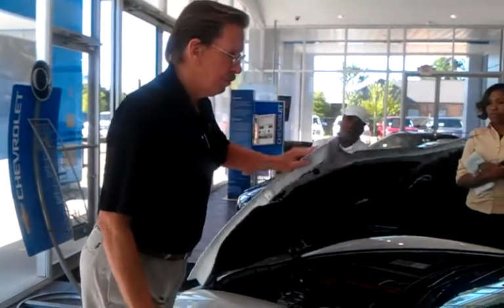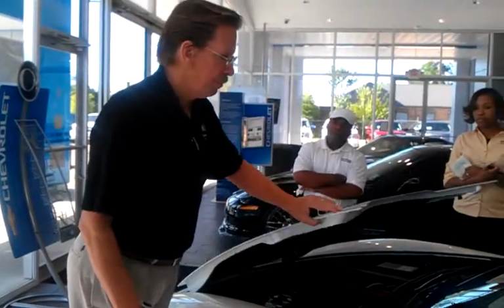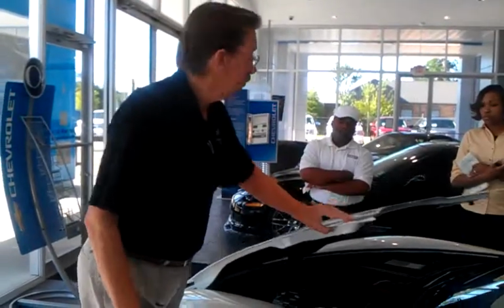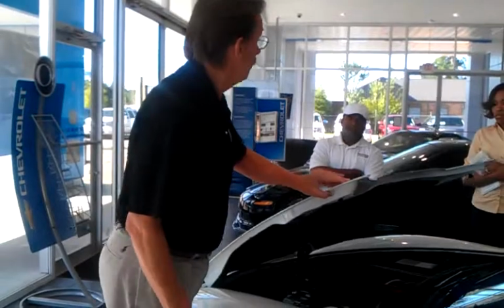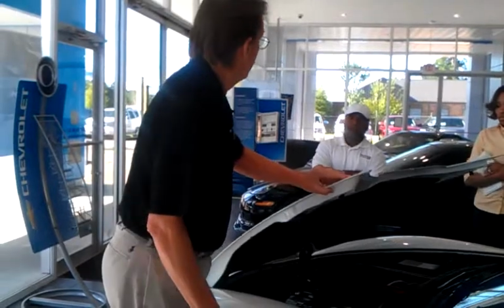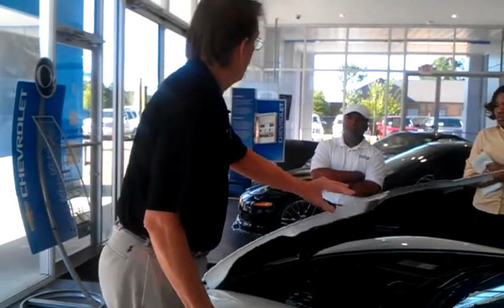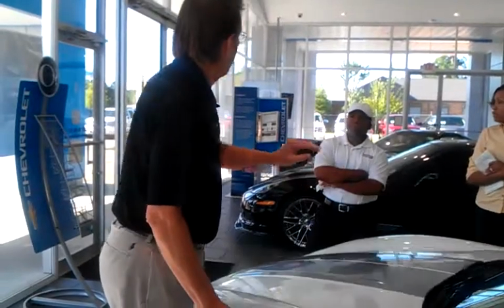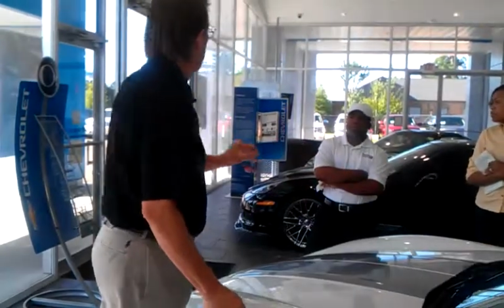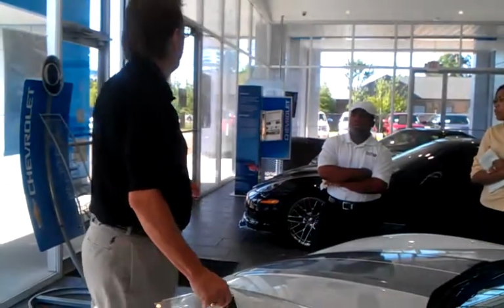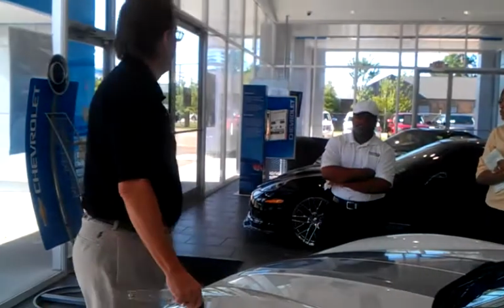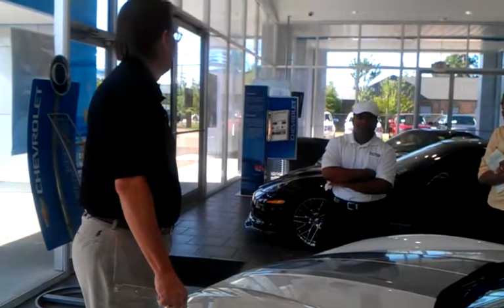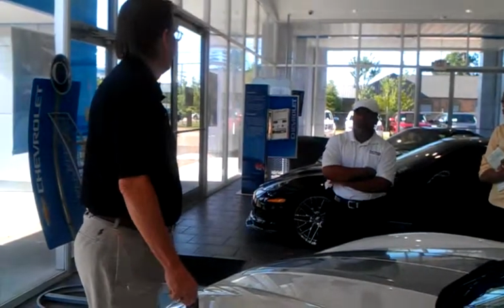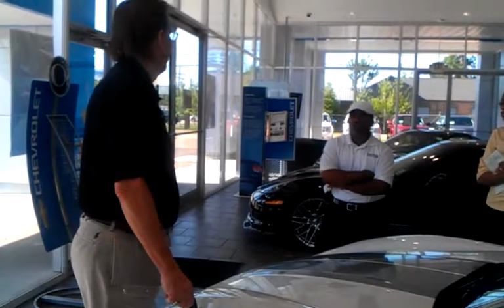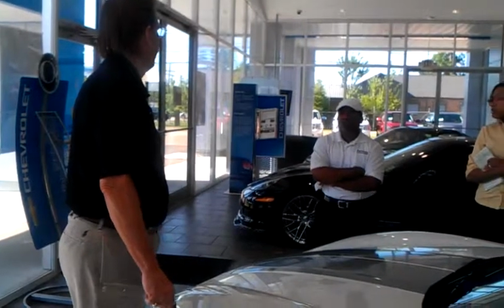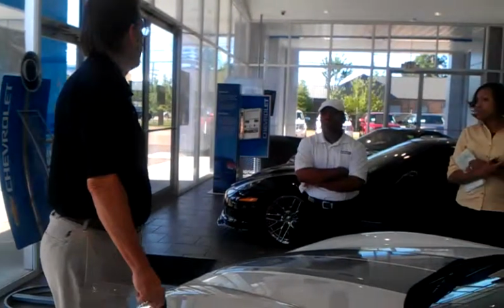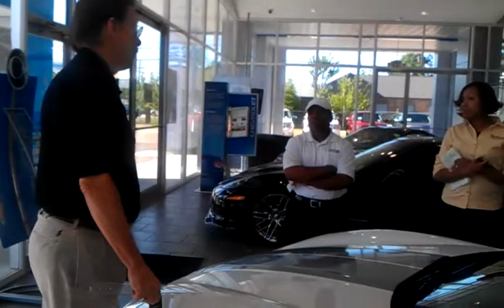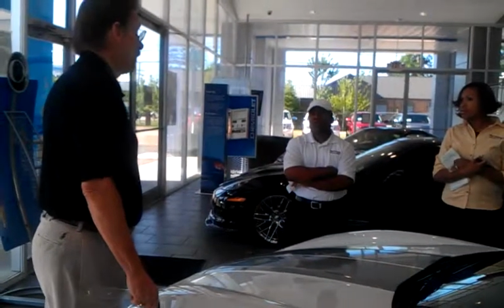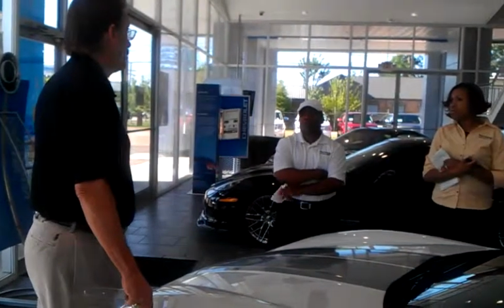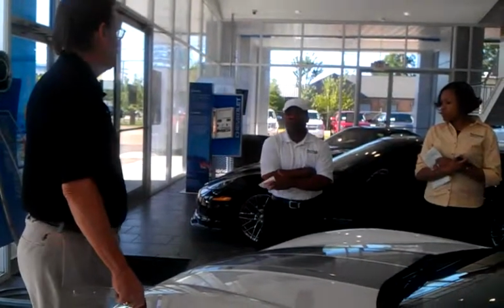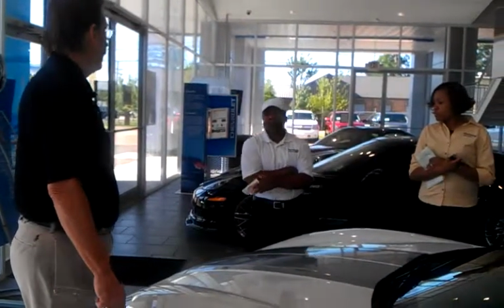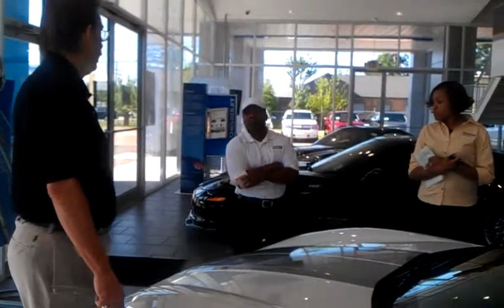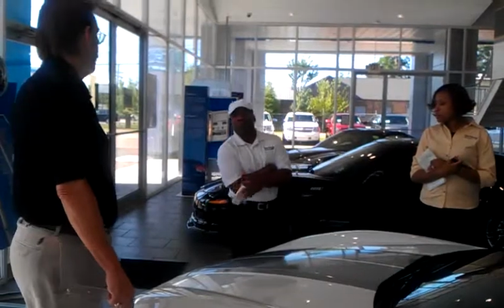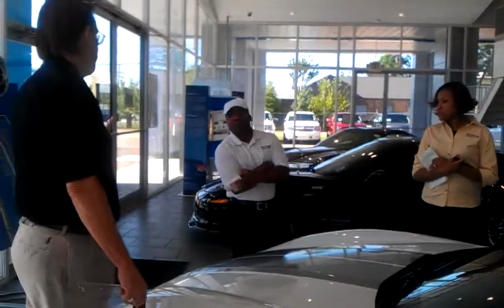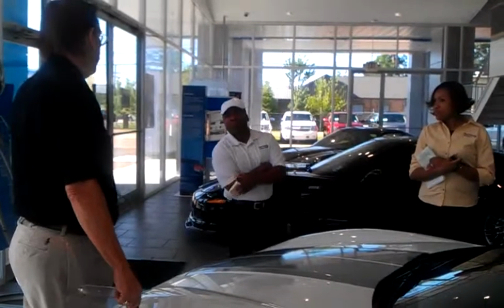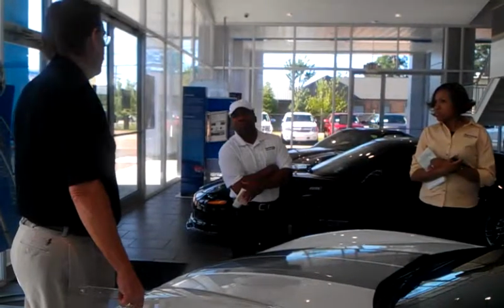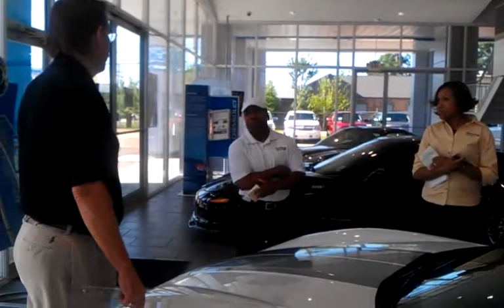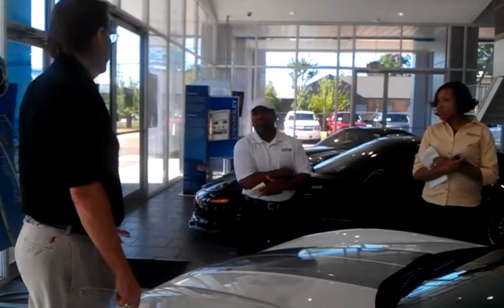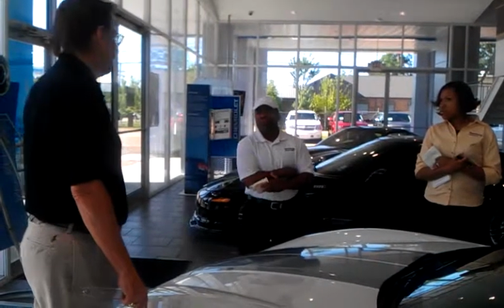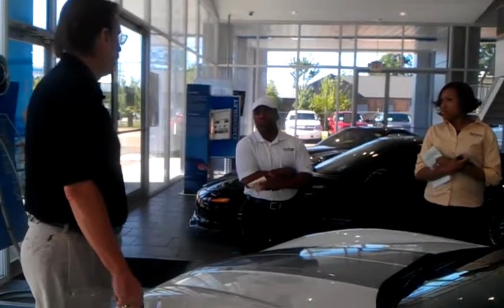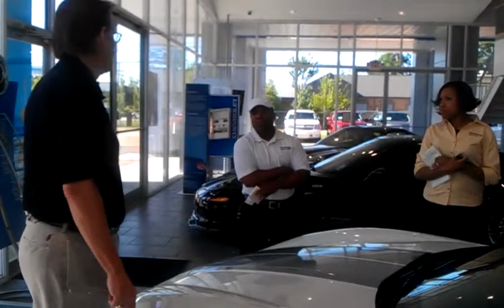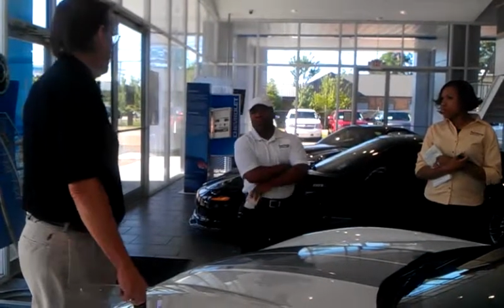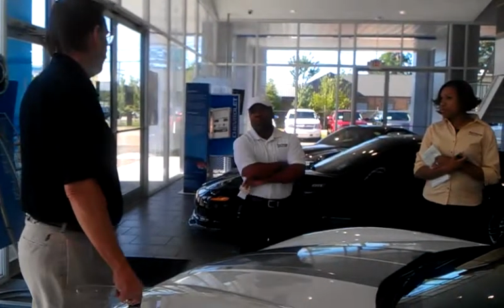What about the transmission — is it sealed? Yes, the transmission is sealed. You don't check it at all. It's sealed for 100,000 miles.